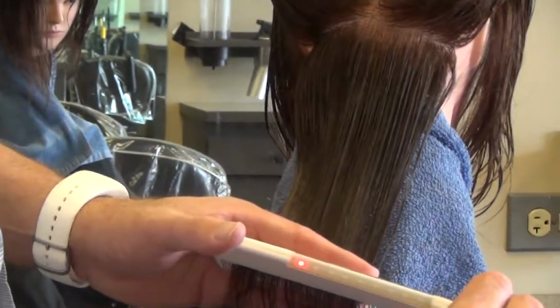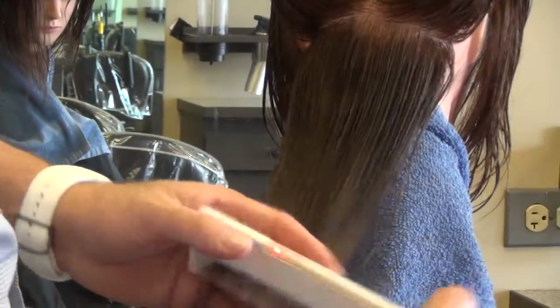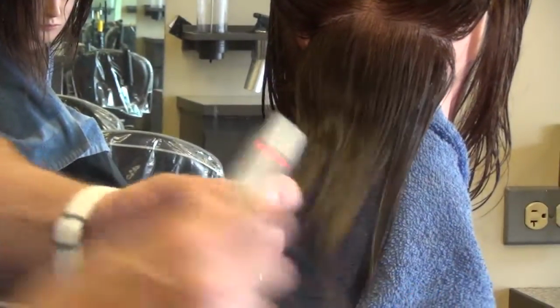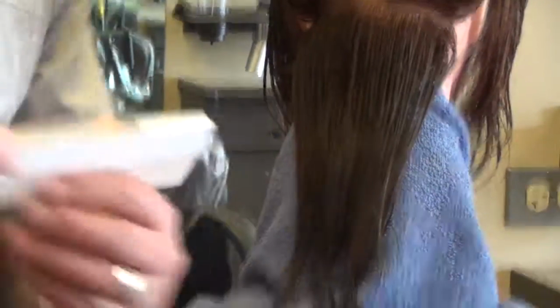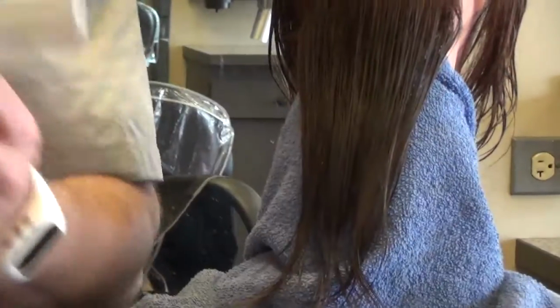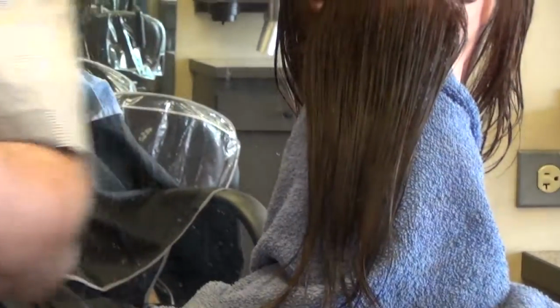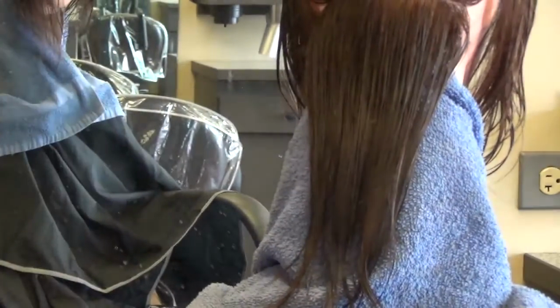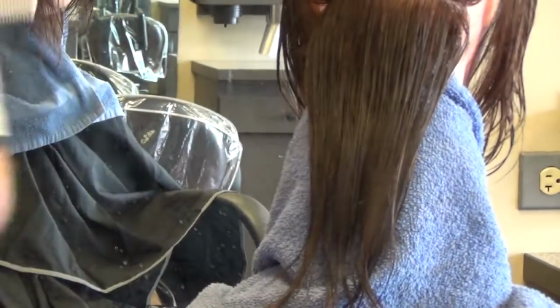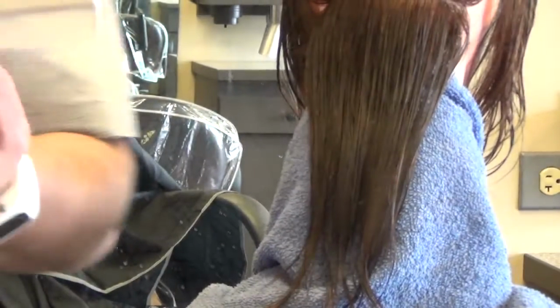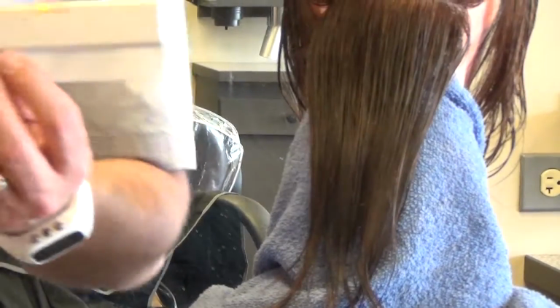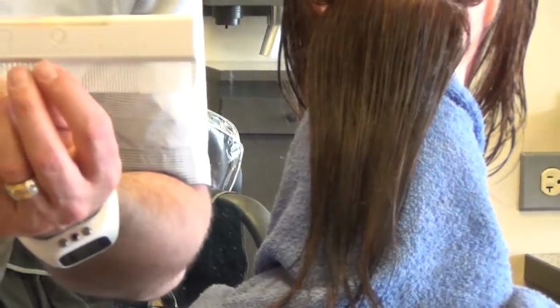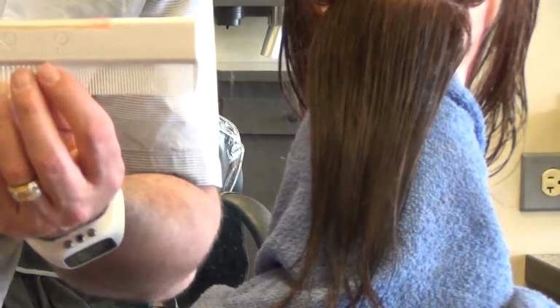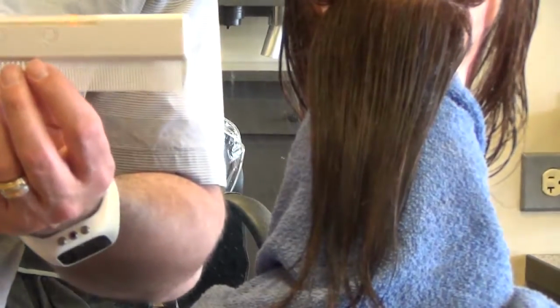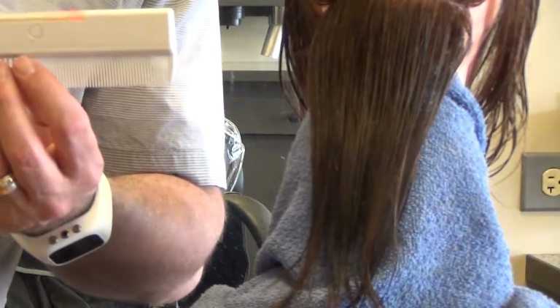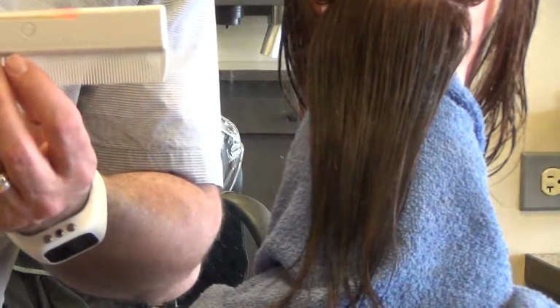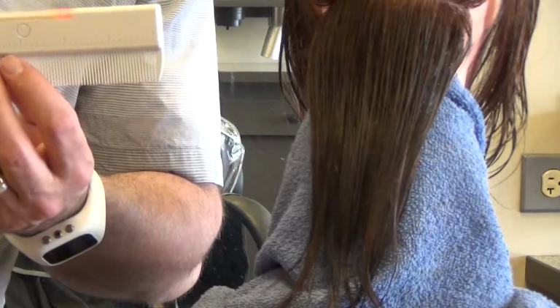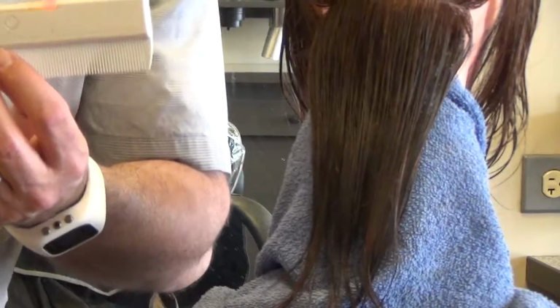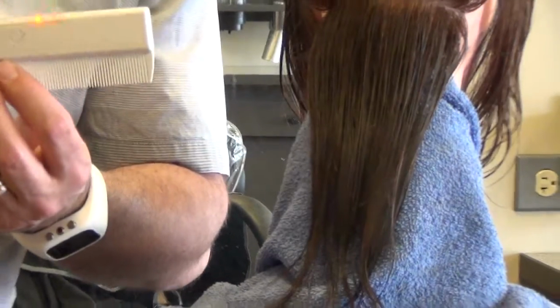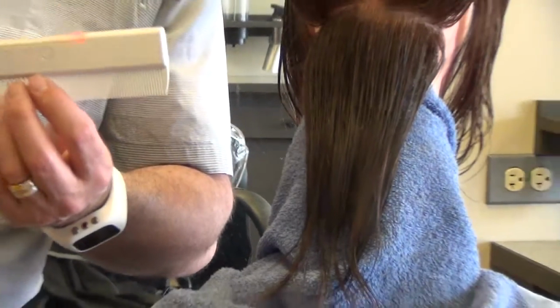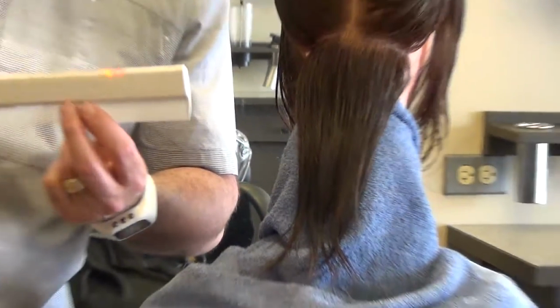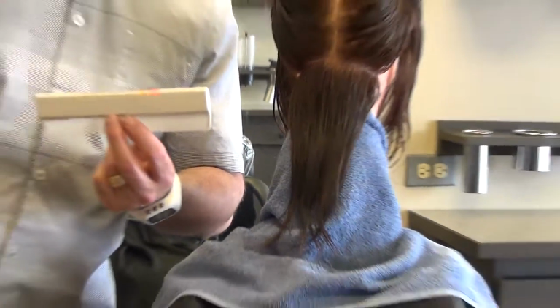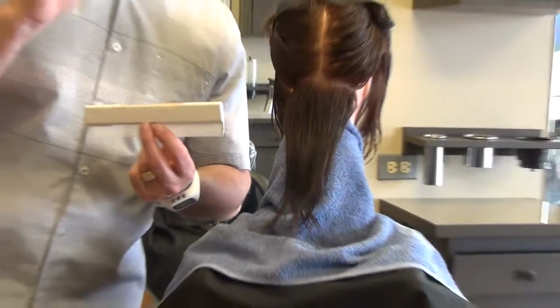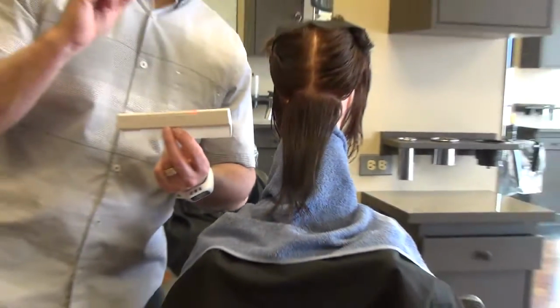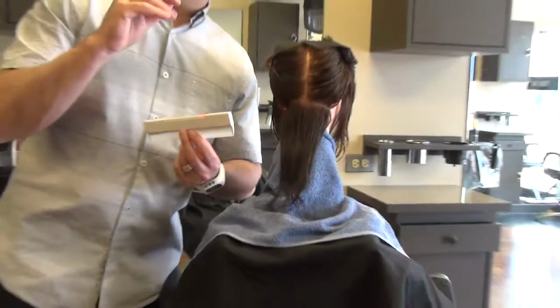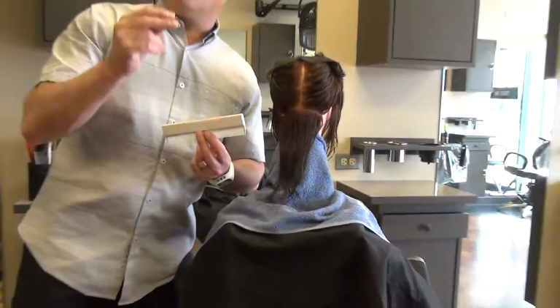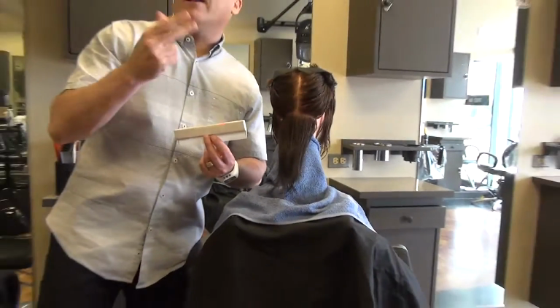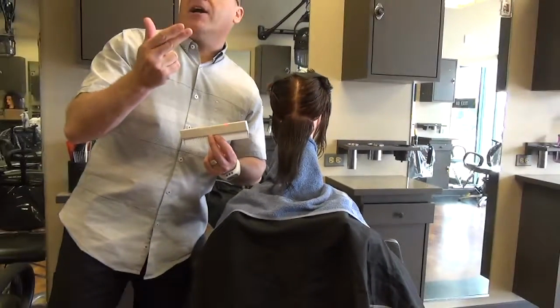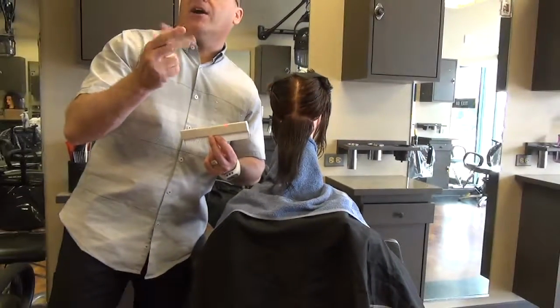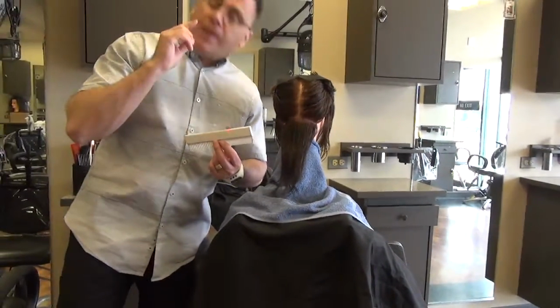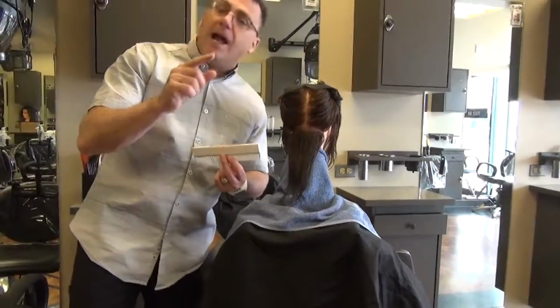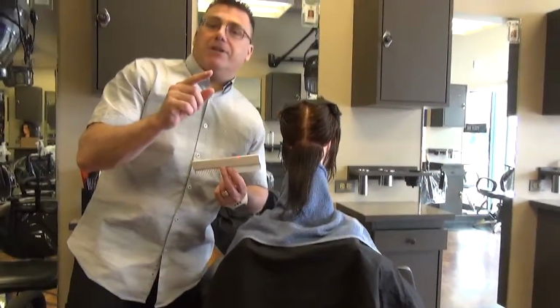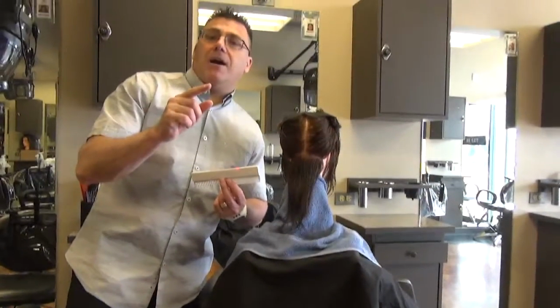The power of the Digital Level Comb lets us see where horizontal is, know where it is, and lock it in — every client, every haircut, and every time.